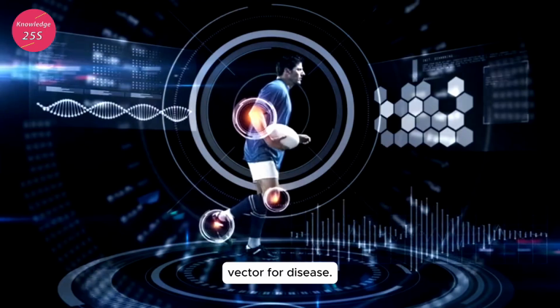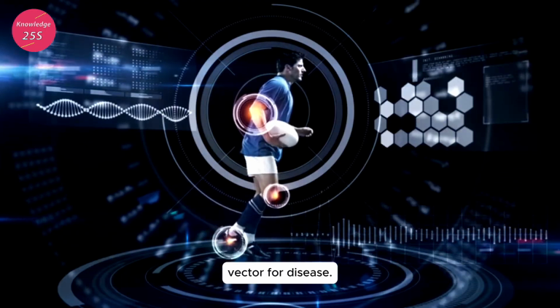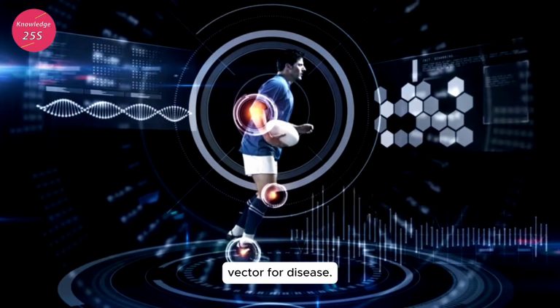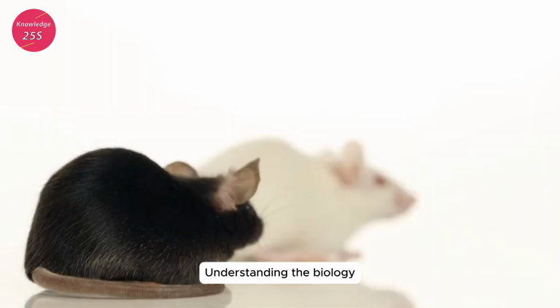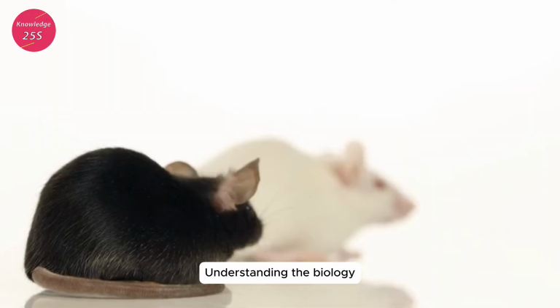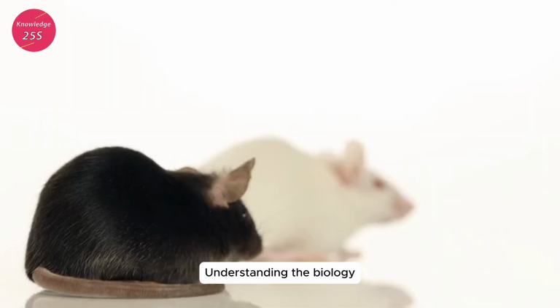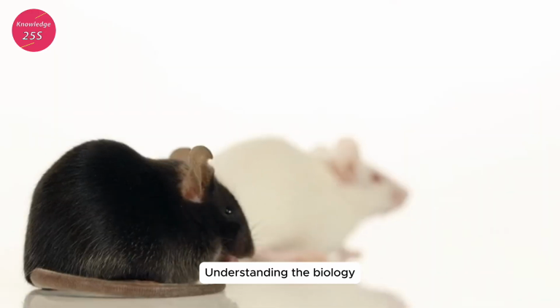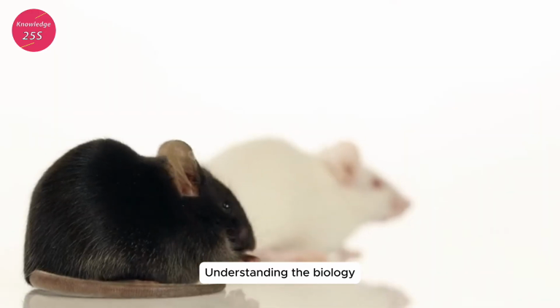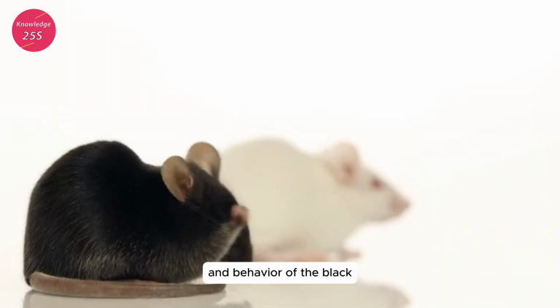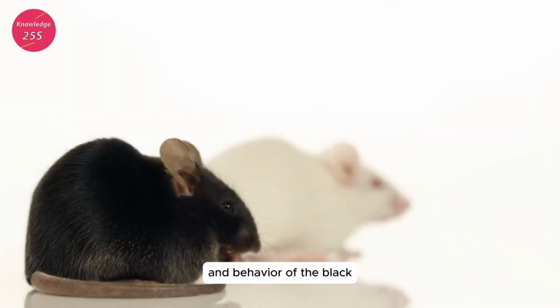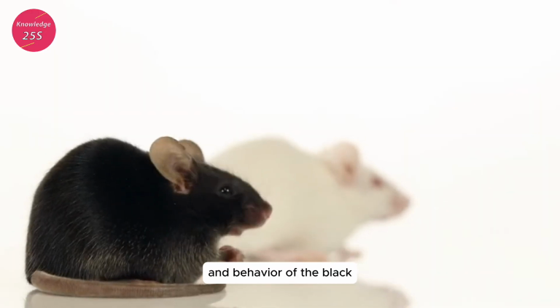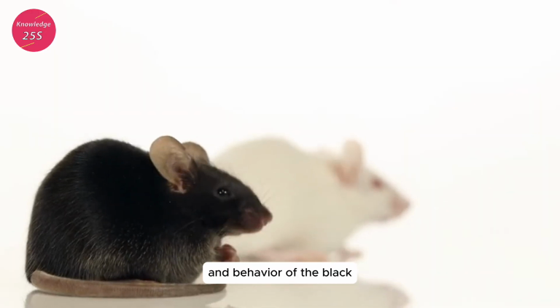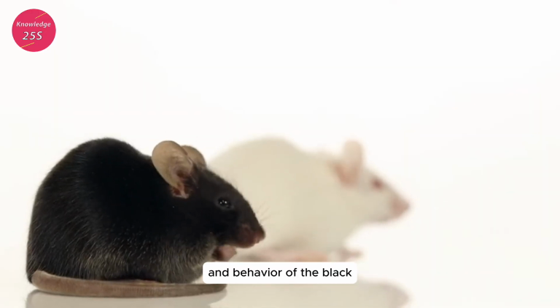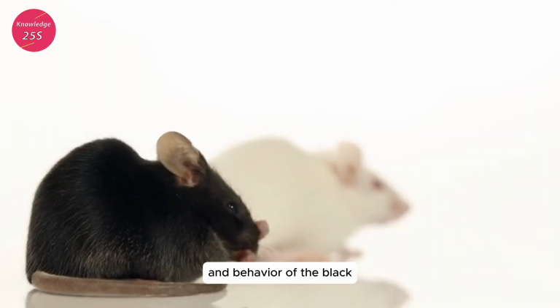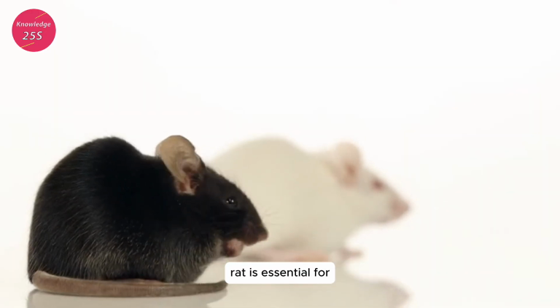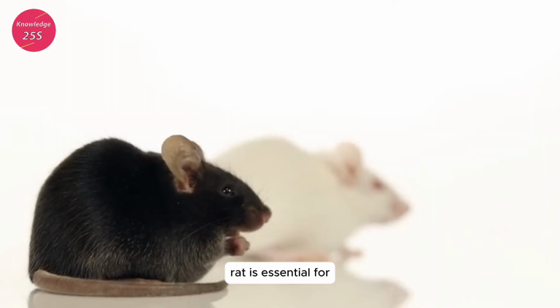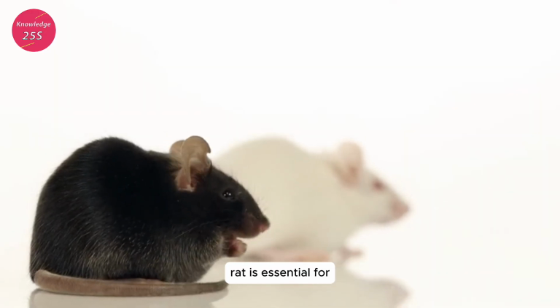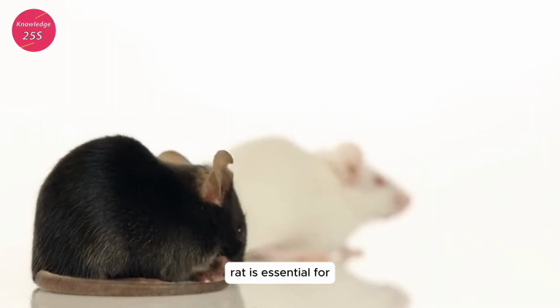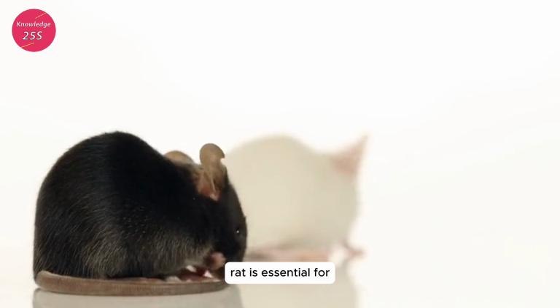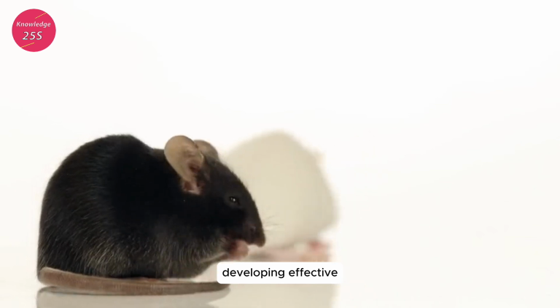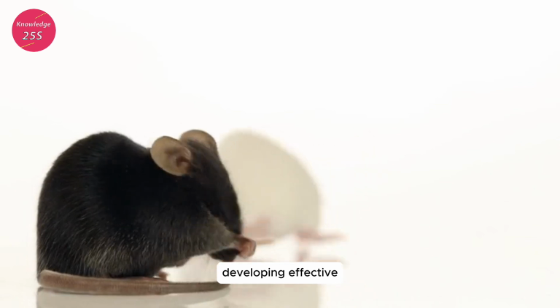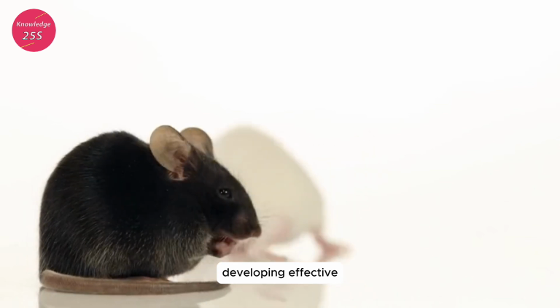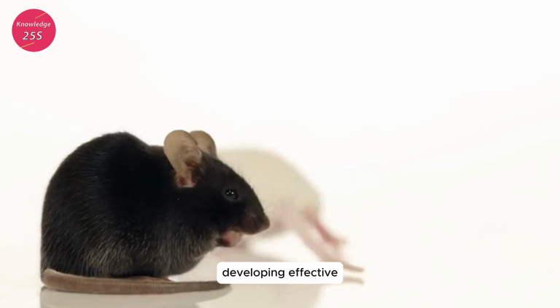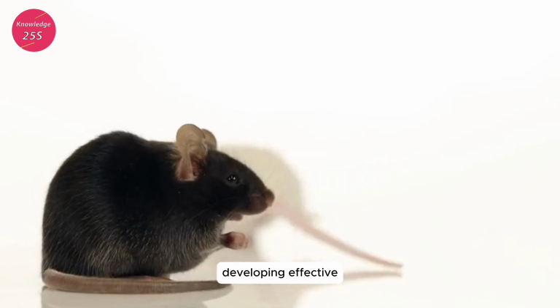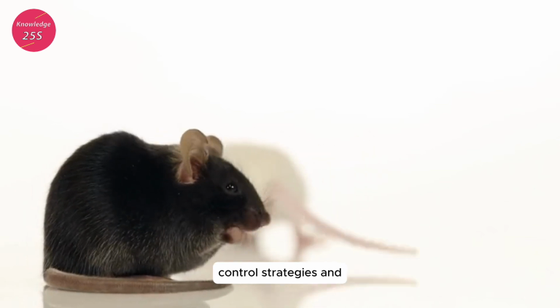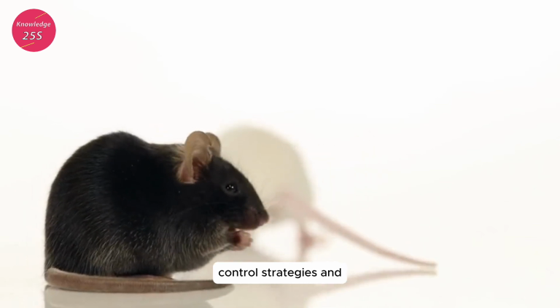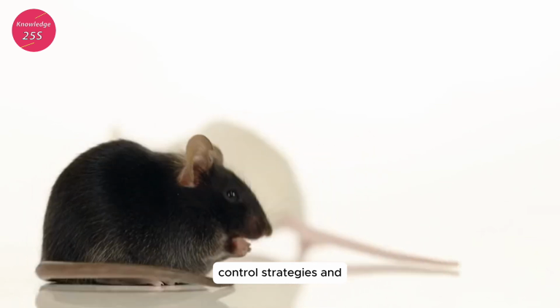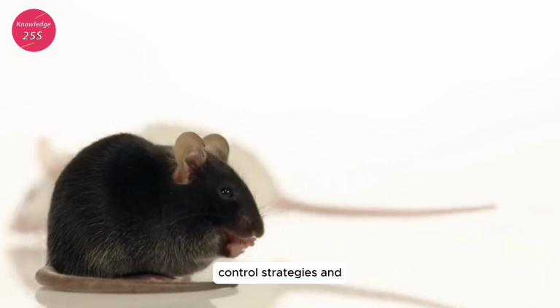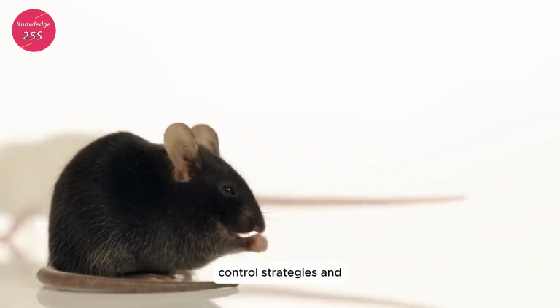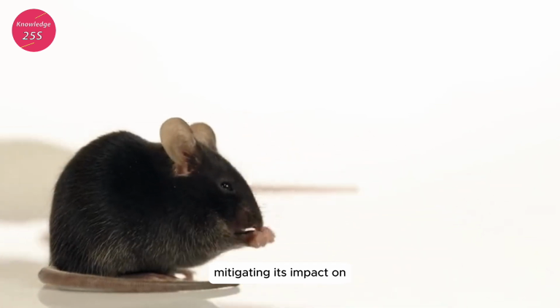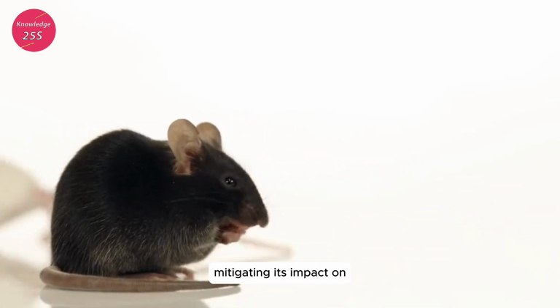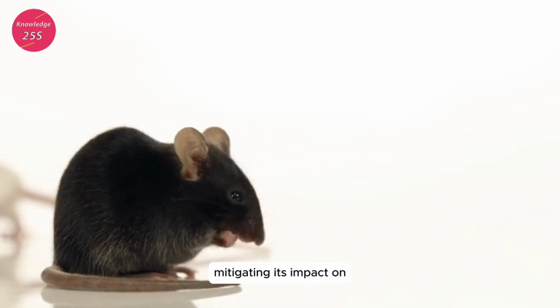Understanding the biology and behavior of the black rat is essential for developing effective control strategies and mitigating its impact on public health and the environment.